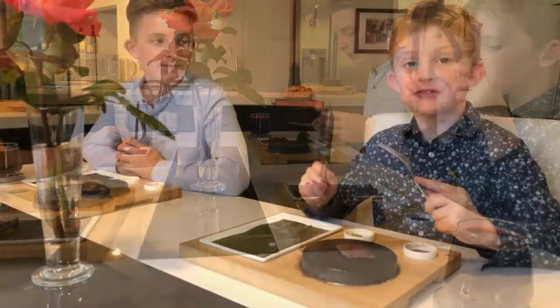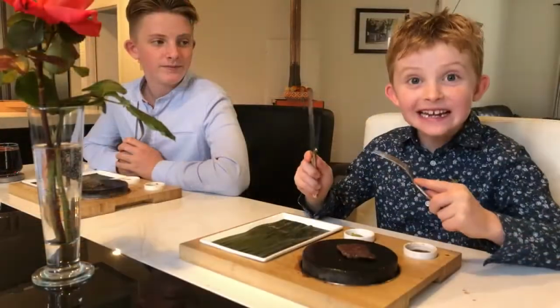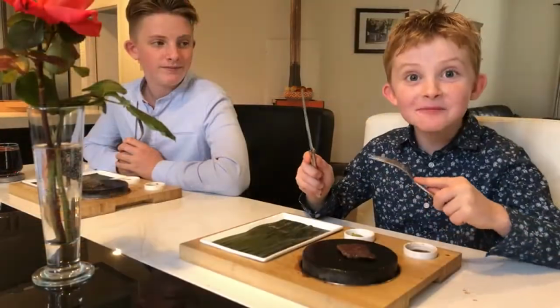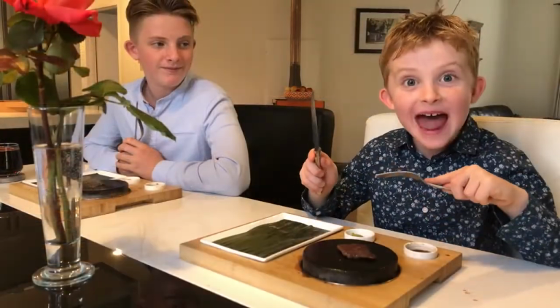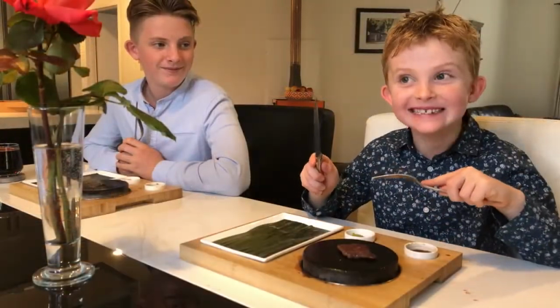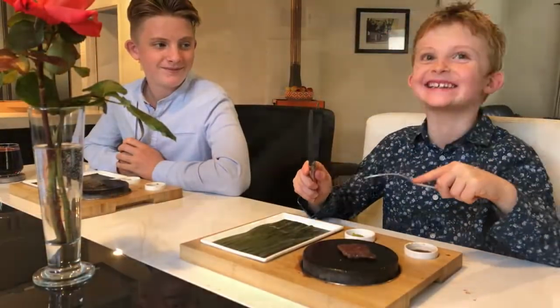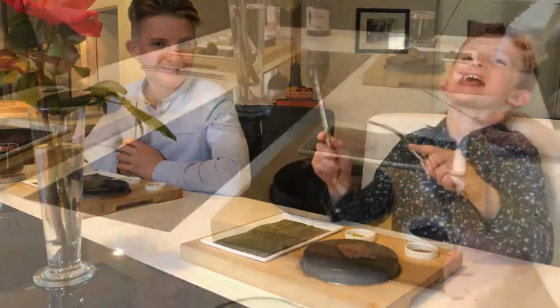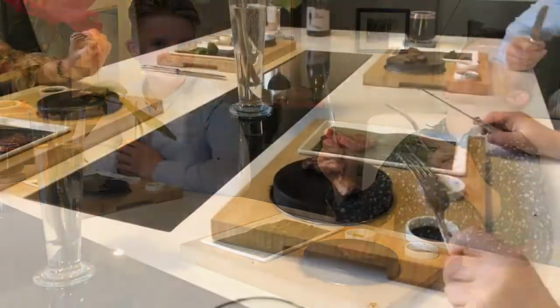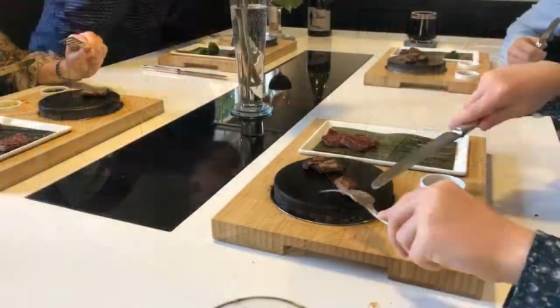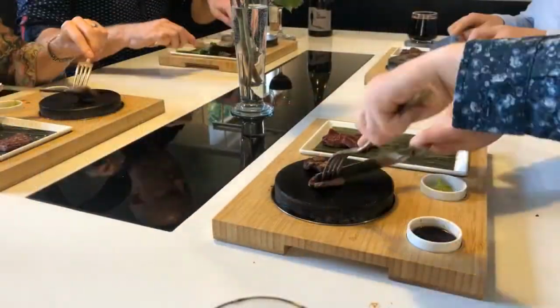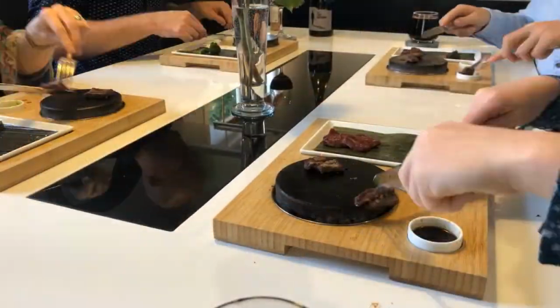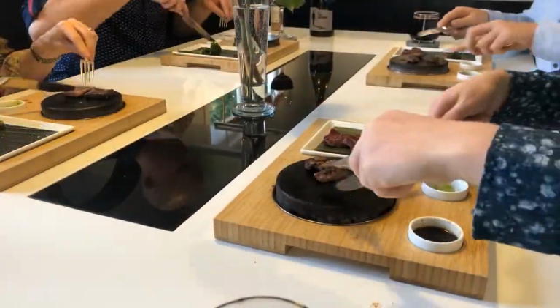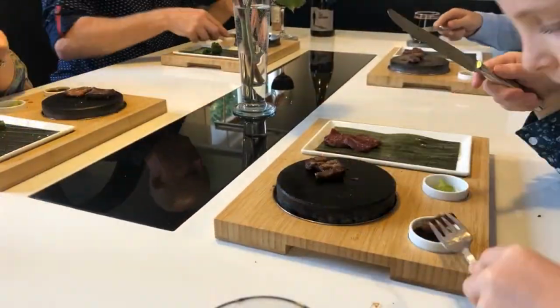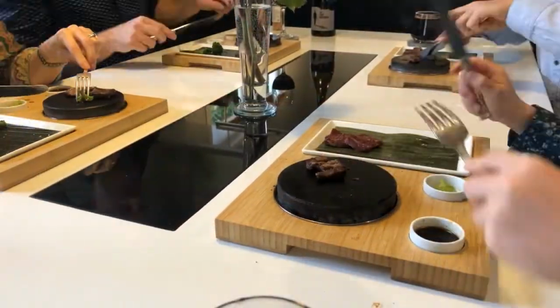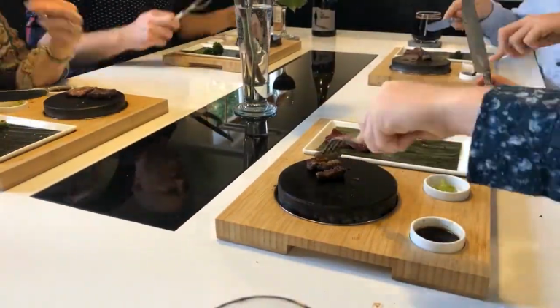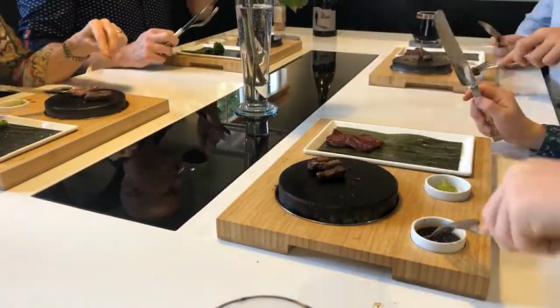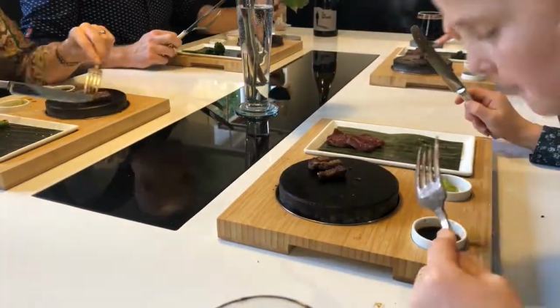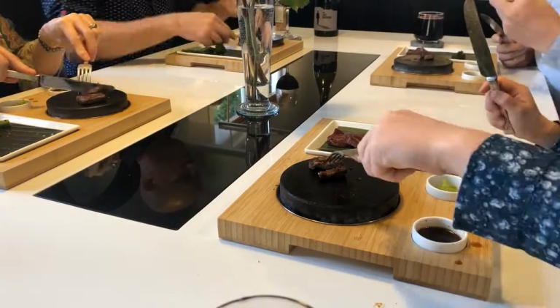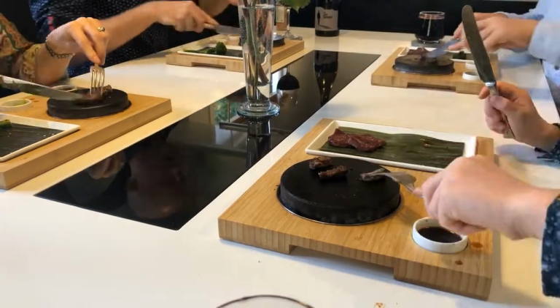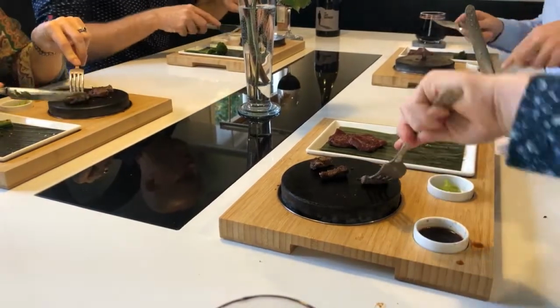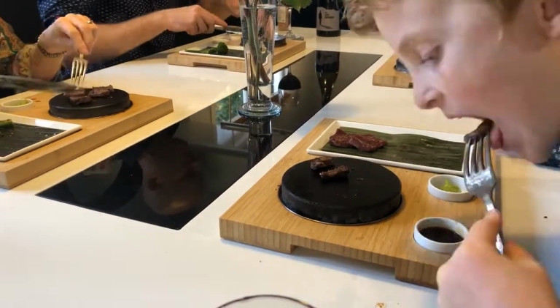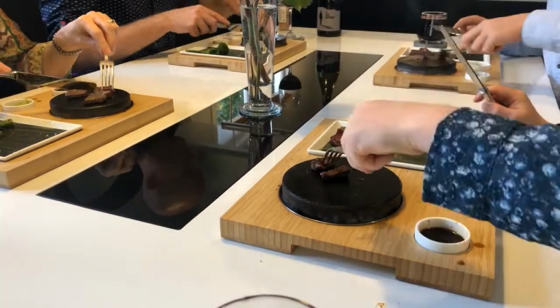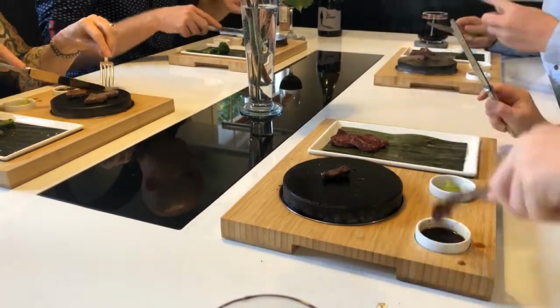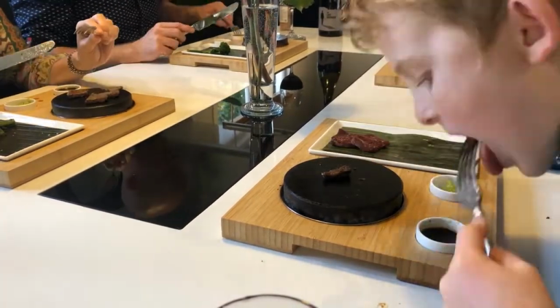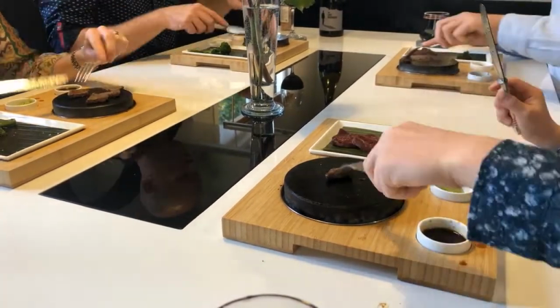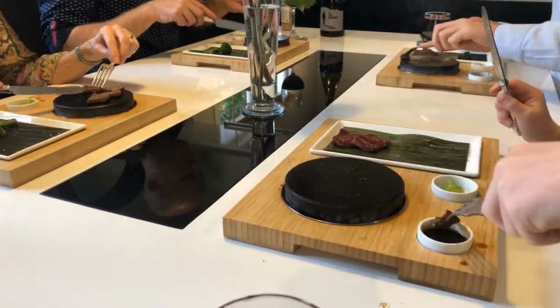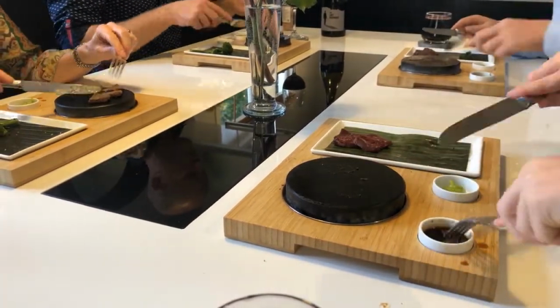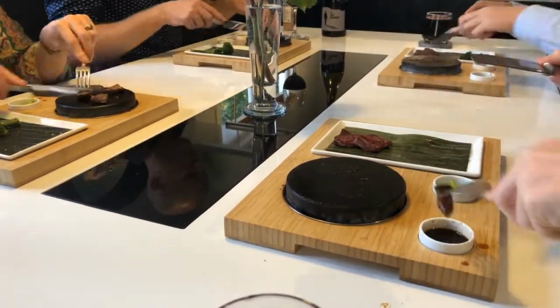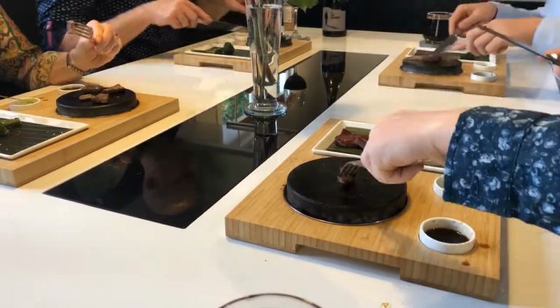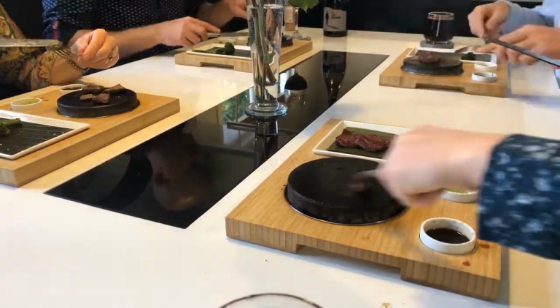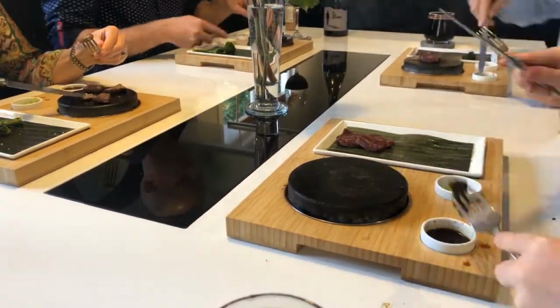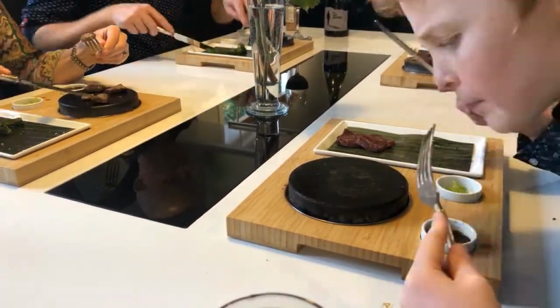This is the best! This is your steak, your way. And once you've enjoyed steak on the stone, you'll realise there's no better way to enjoy your steak.